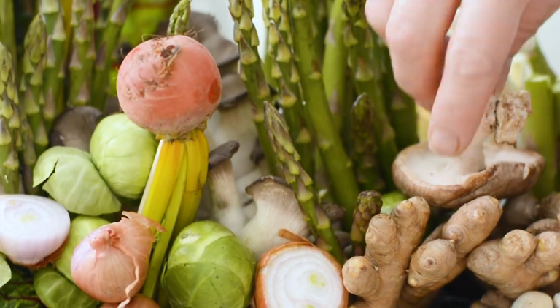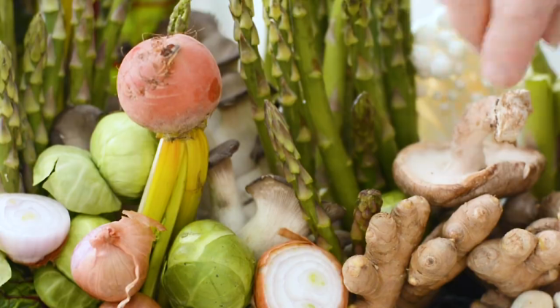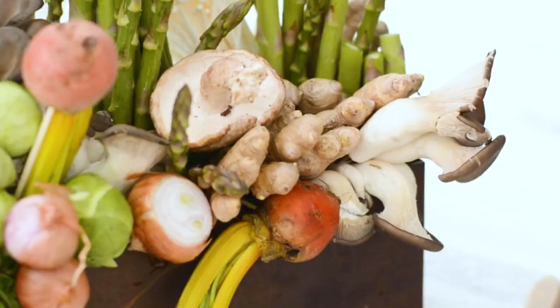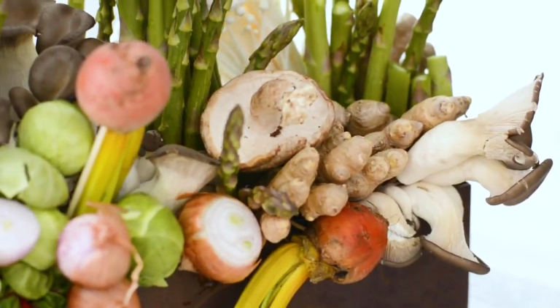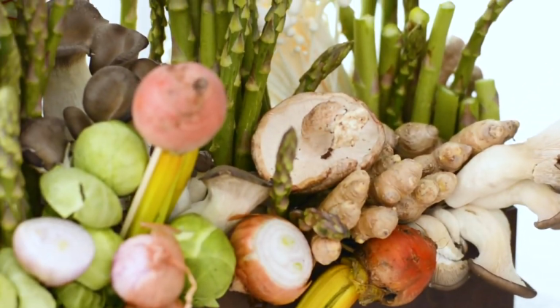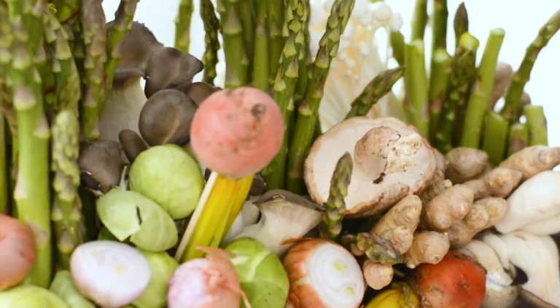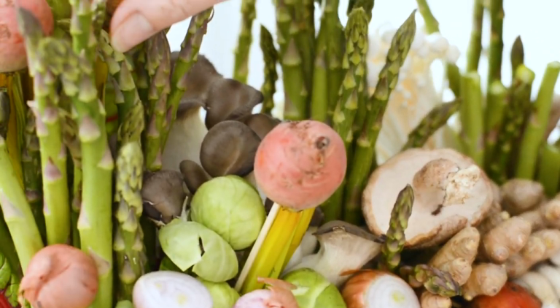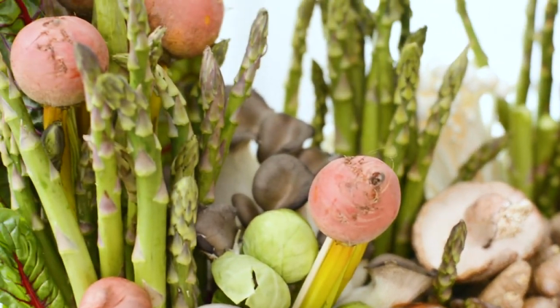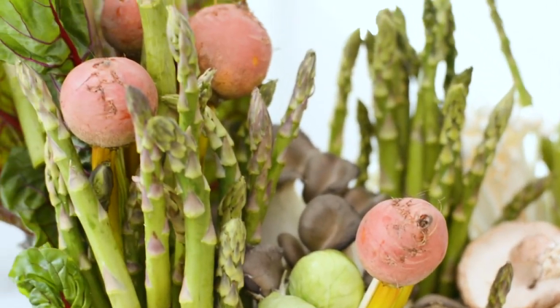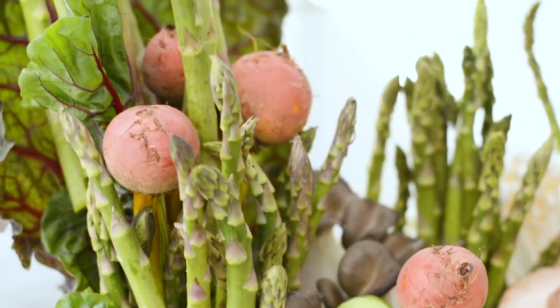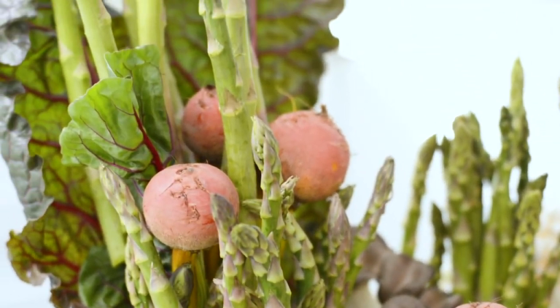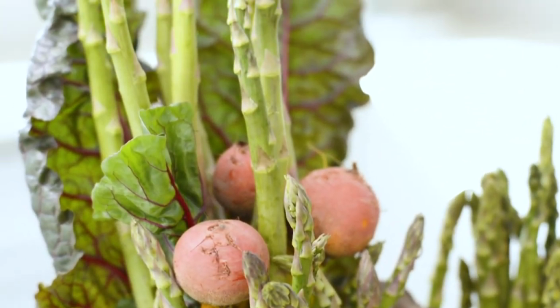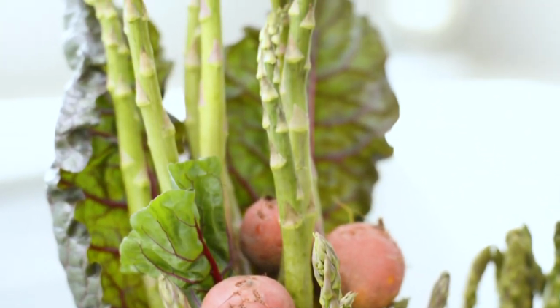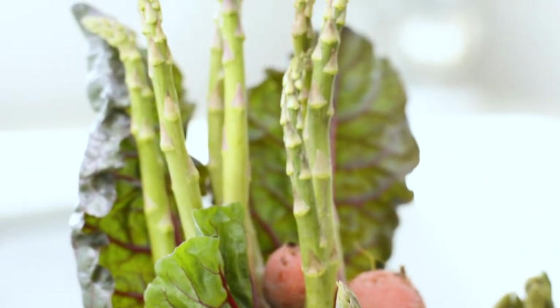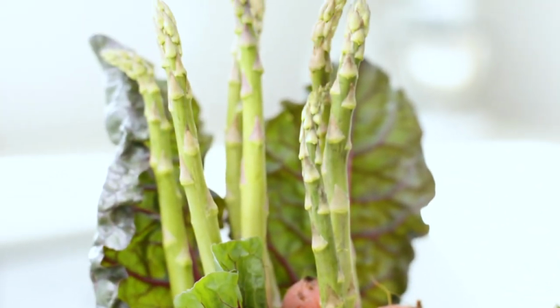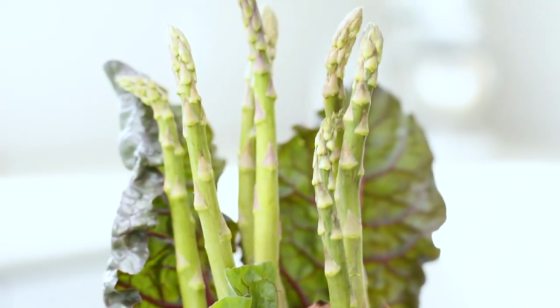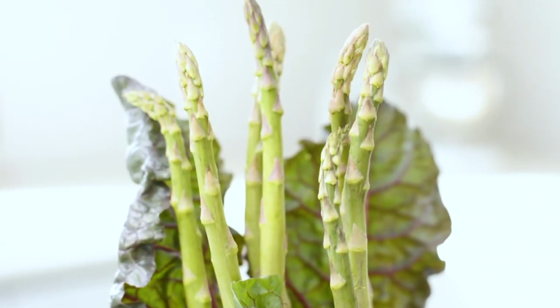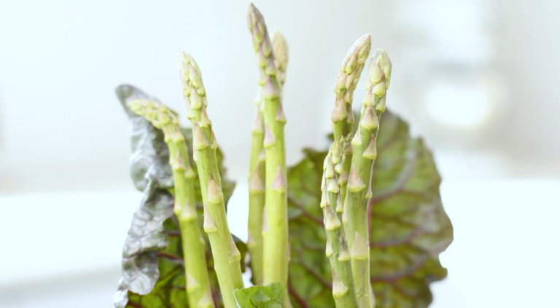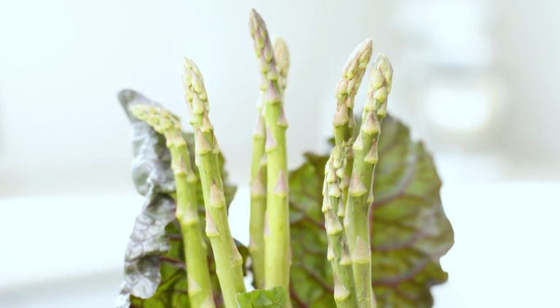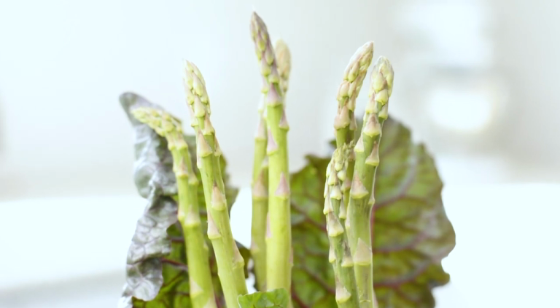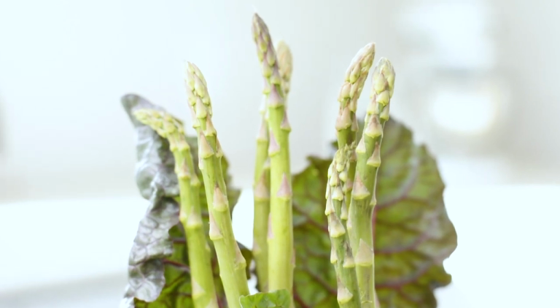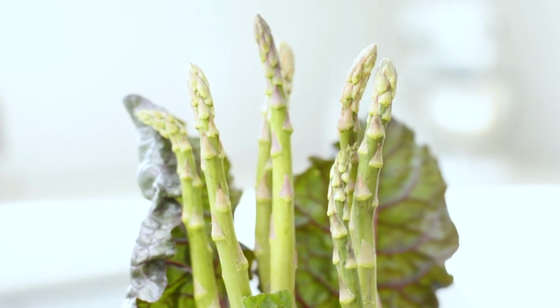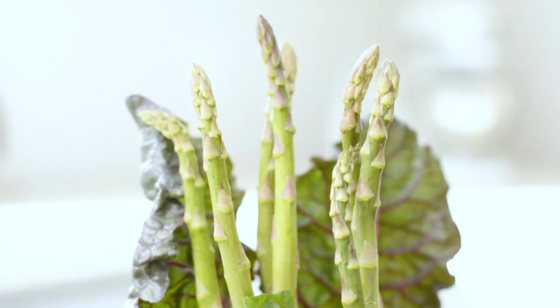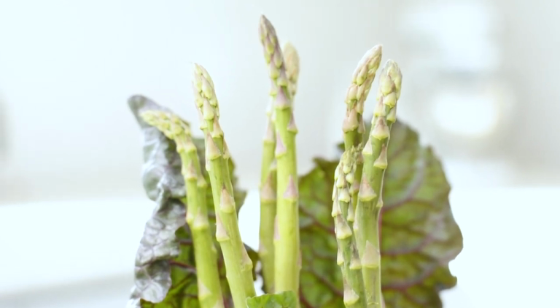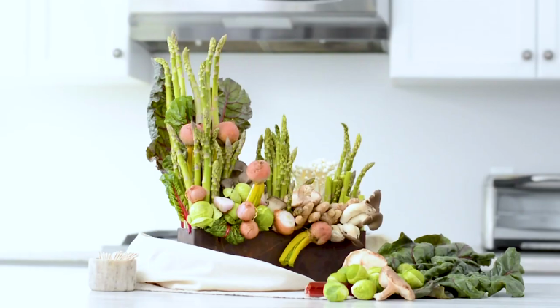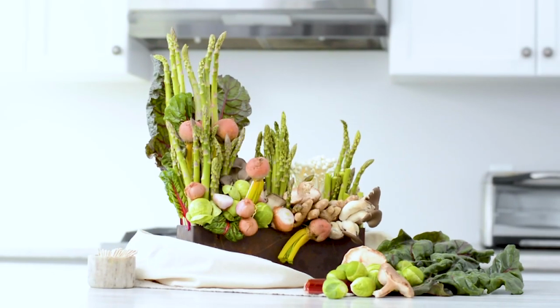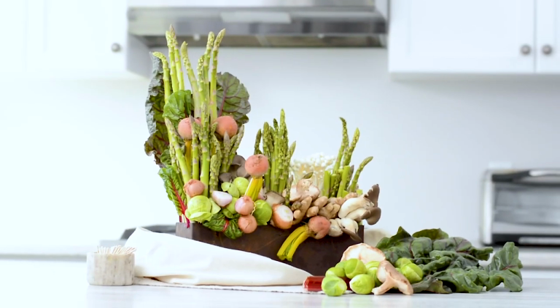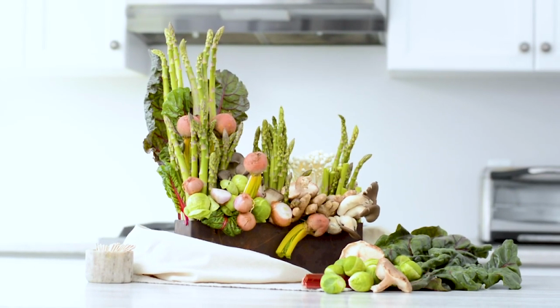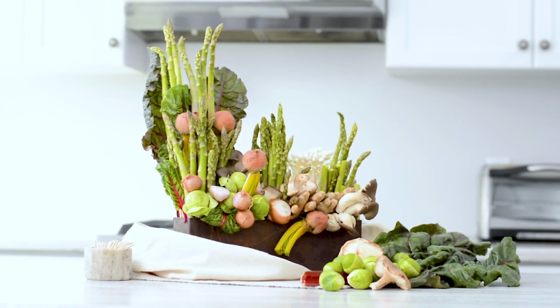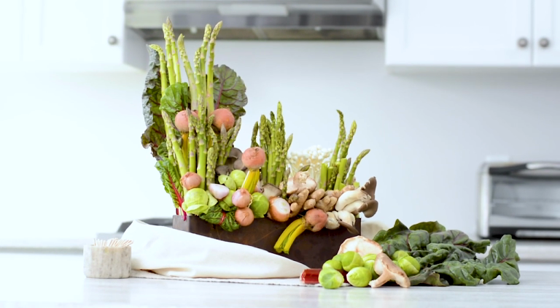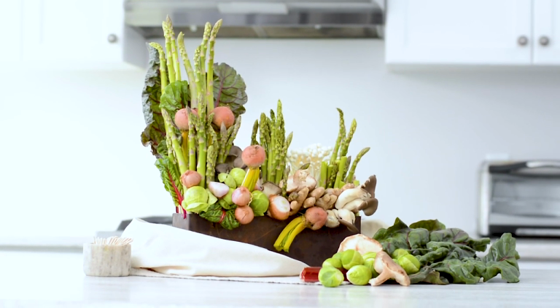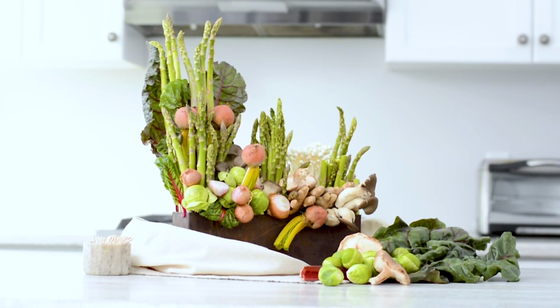To expand the lifespan of the arrangement, simply refrigerate it overnight daily and mist with some water to keep the leaves and tips fresh. Alternatively, take it apart and make your favorite stir fry and enjoy.